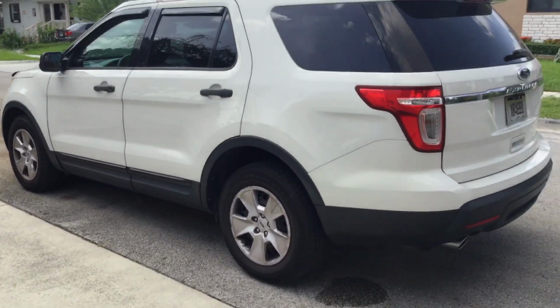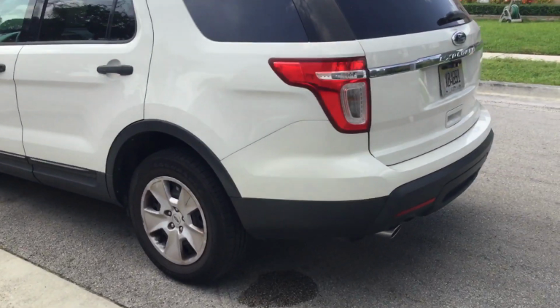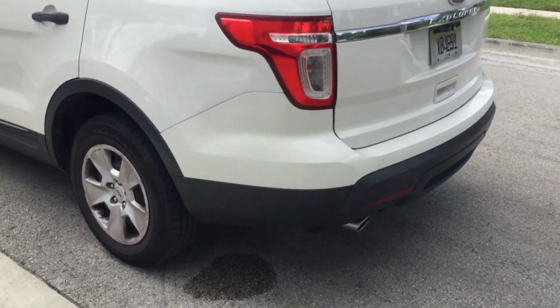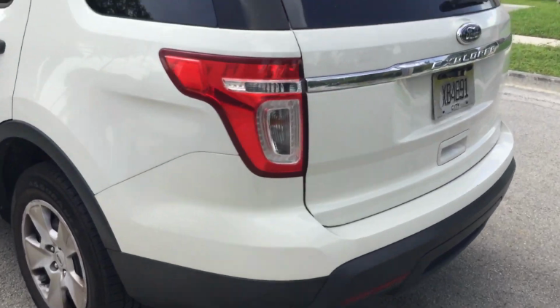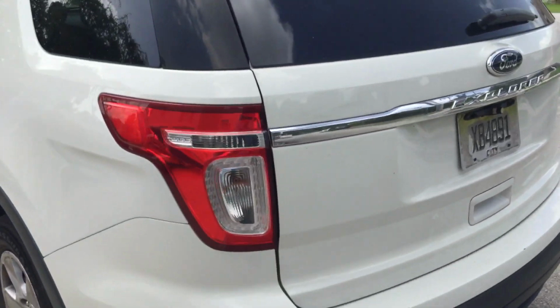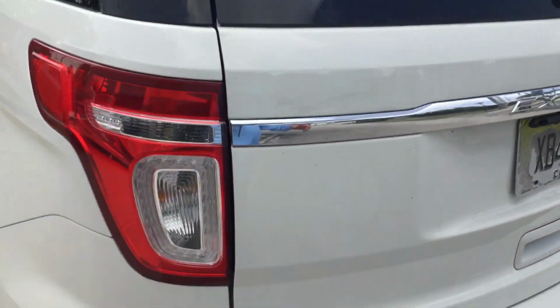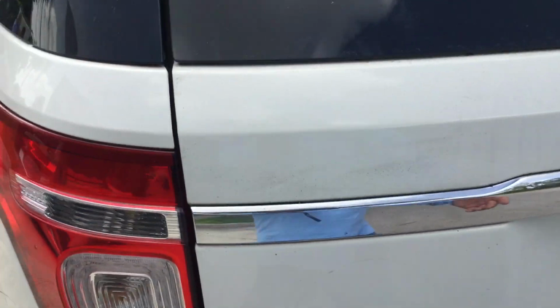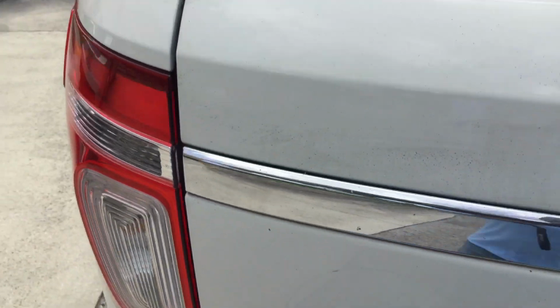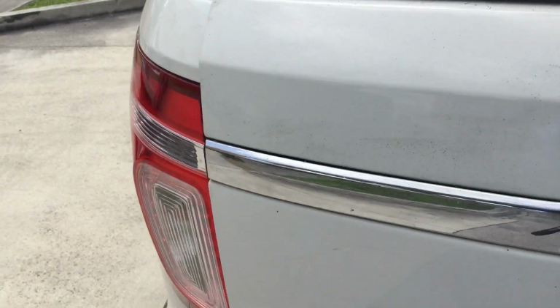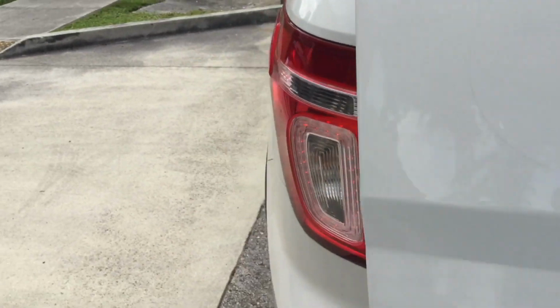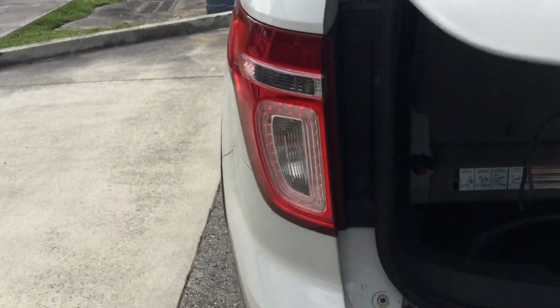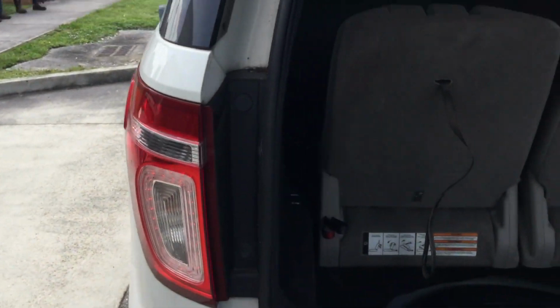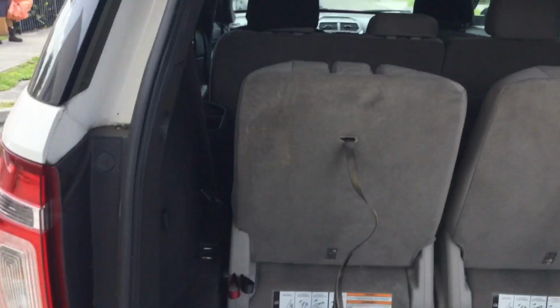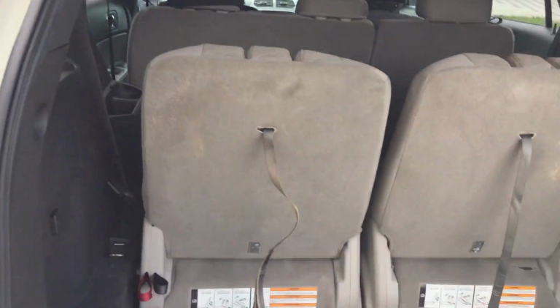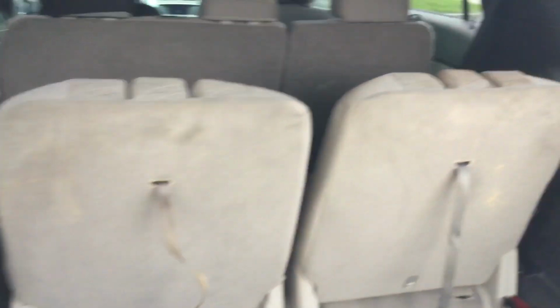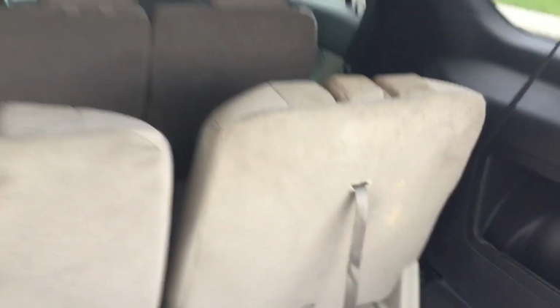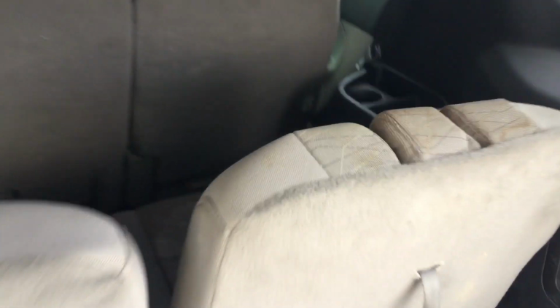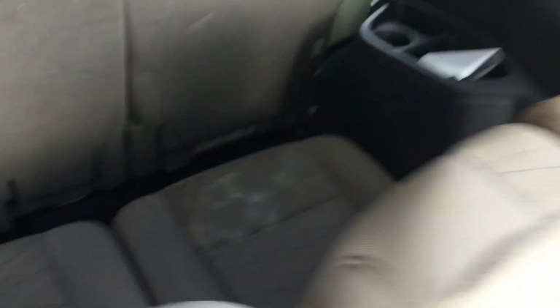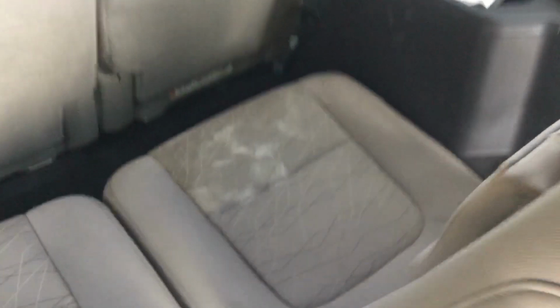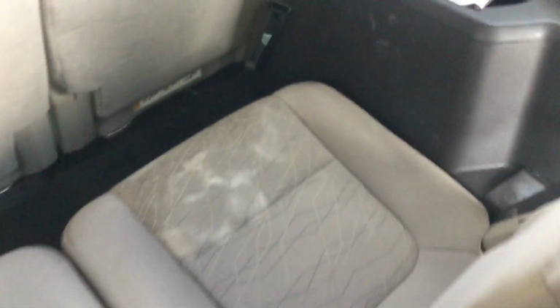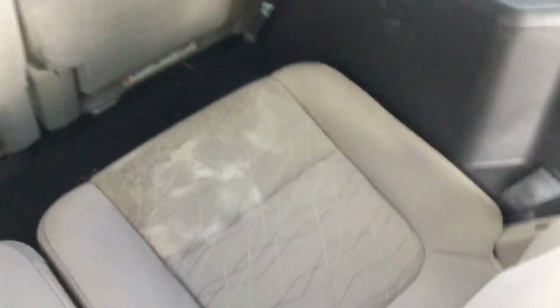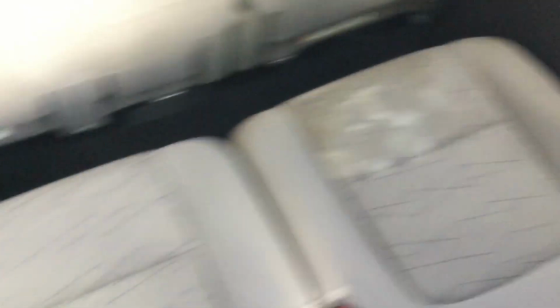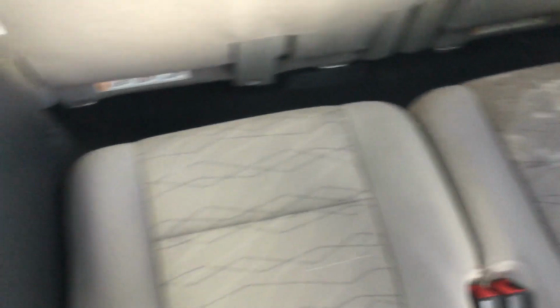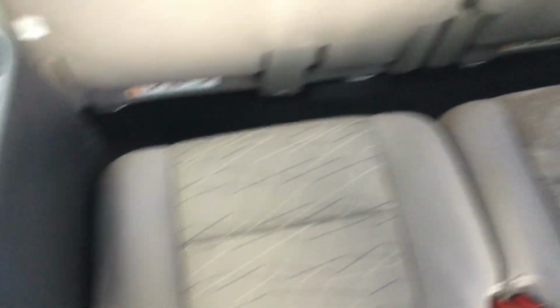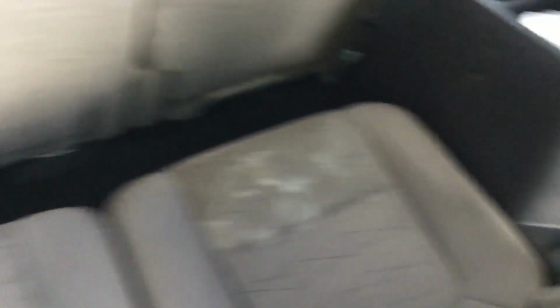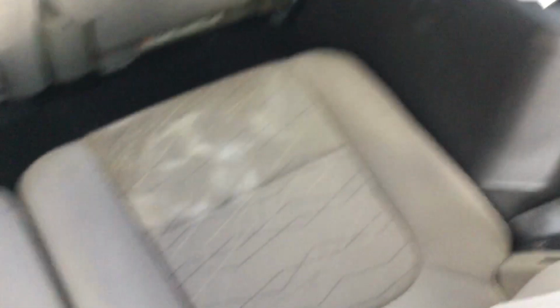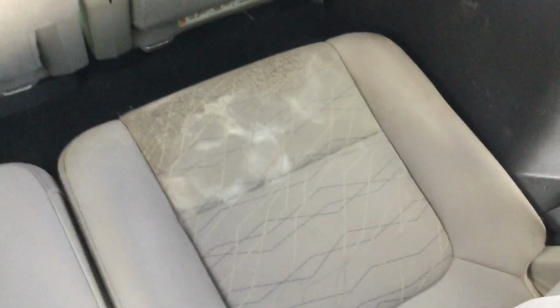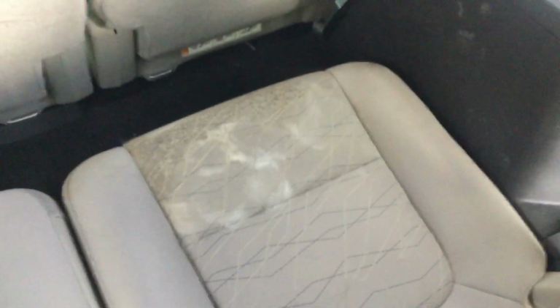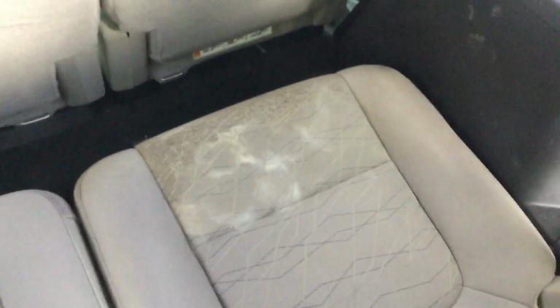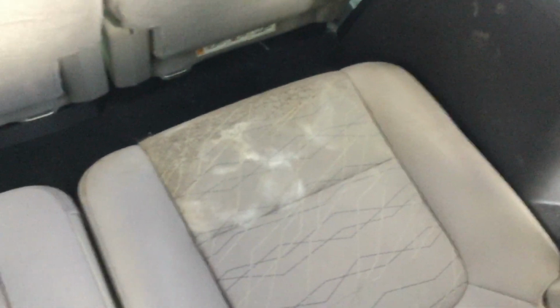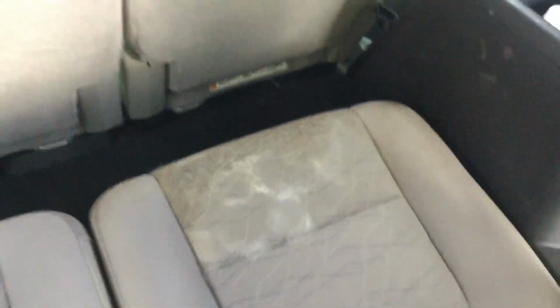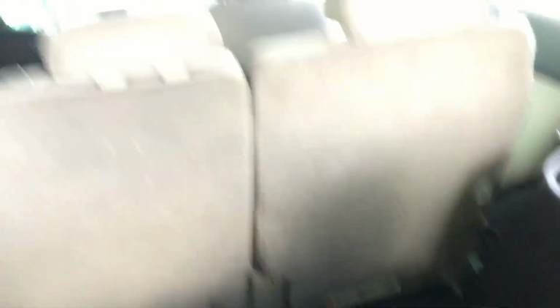This one actually comes with the nice interior. It's got a third row seat. All the doors open and close as they should. Here's the third row seat — one of them looks like it's stained, but it should clean up nice.